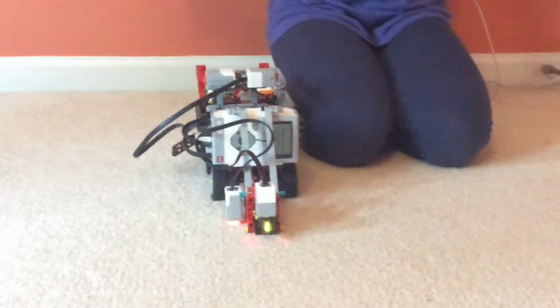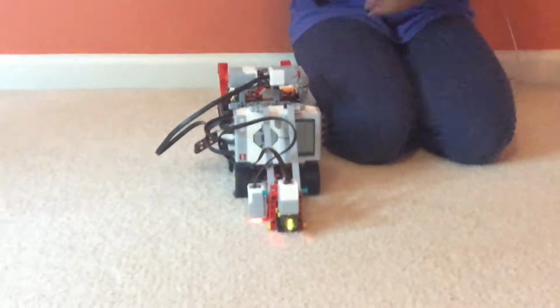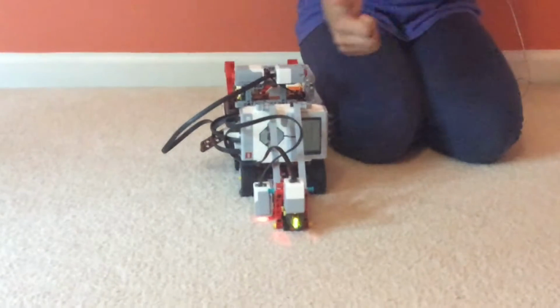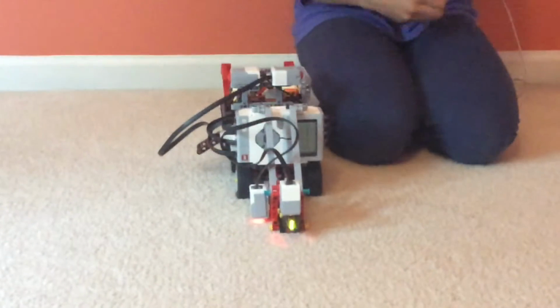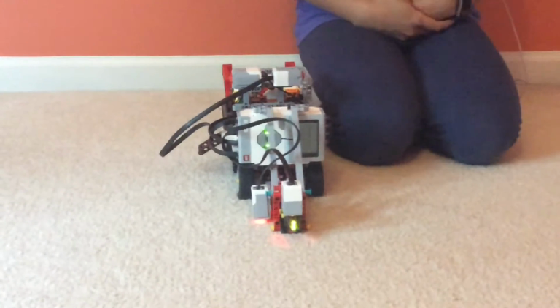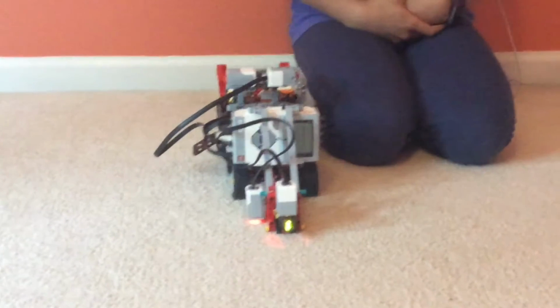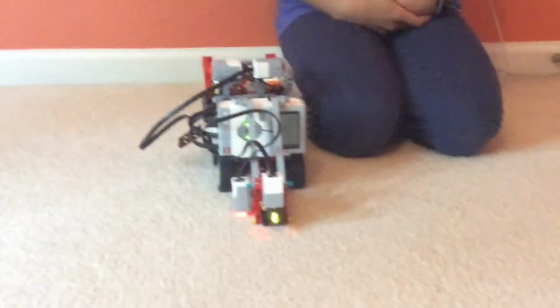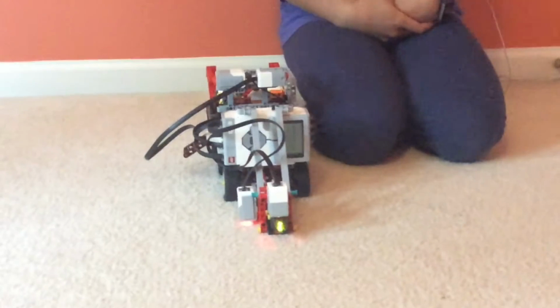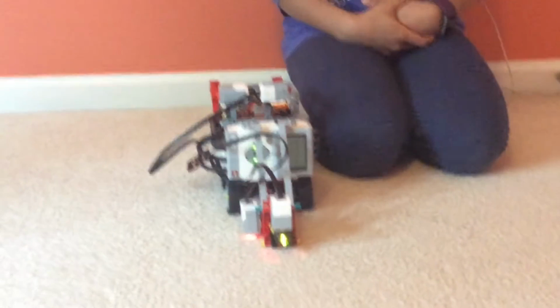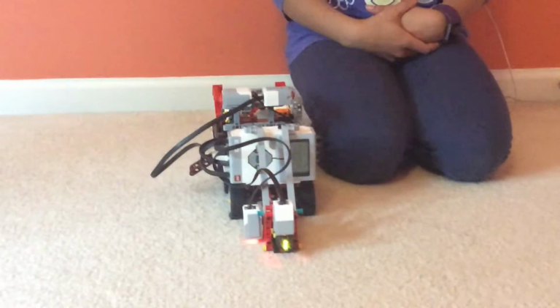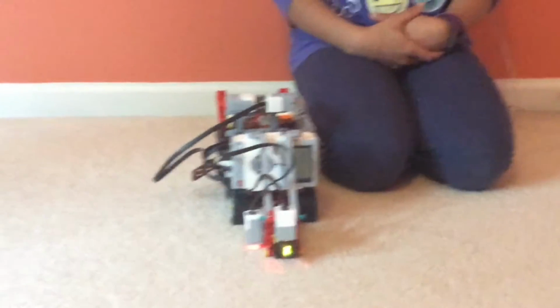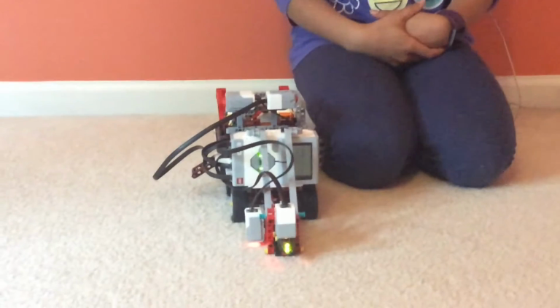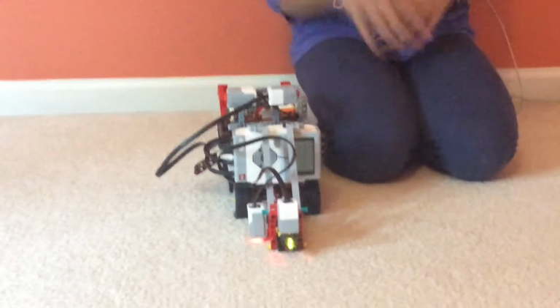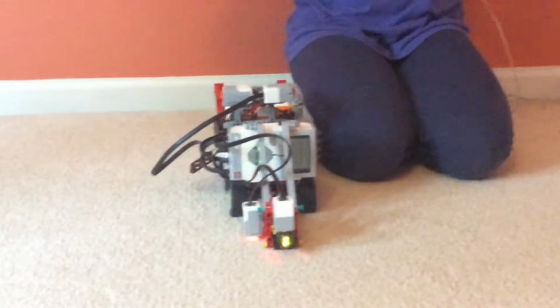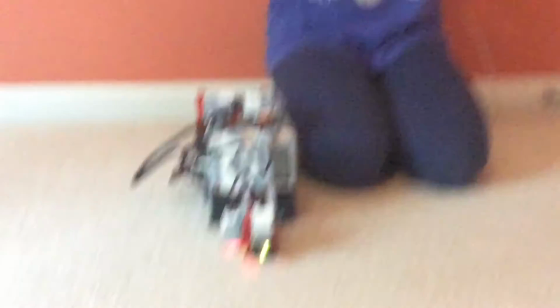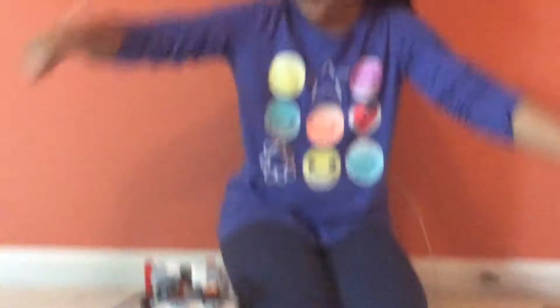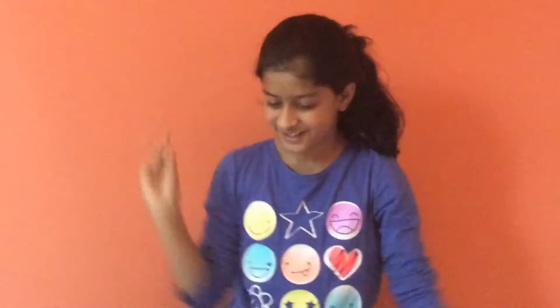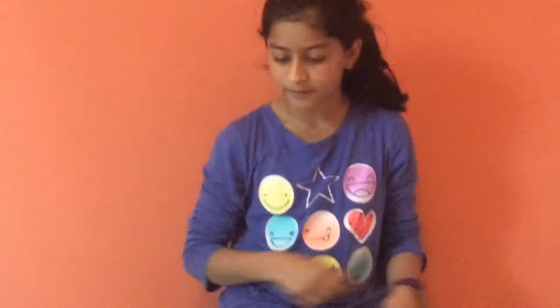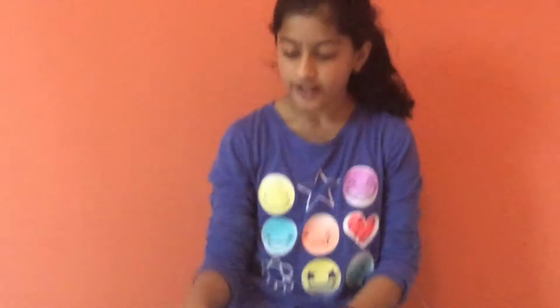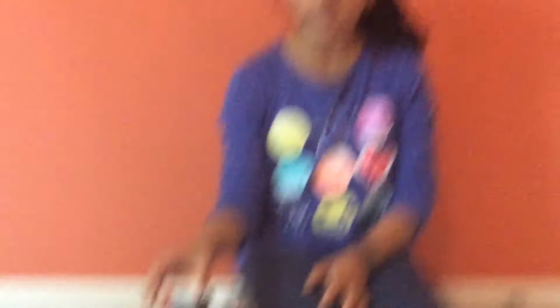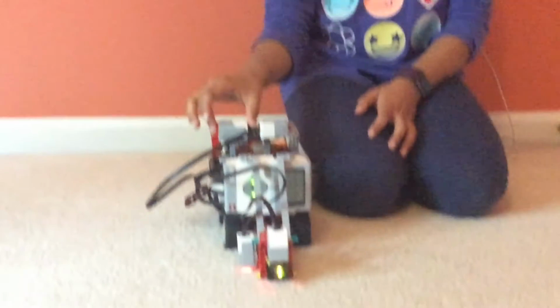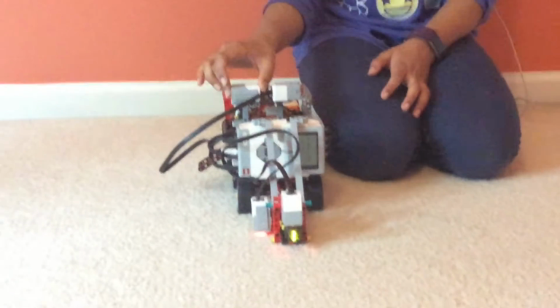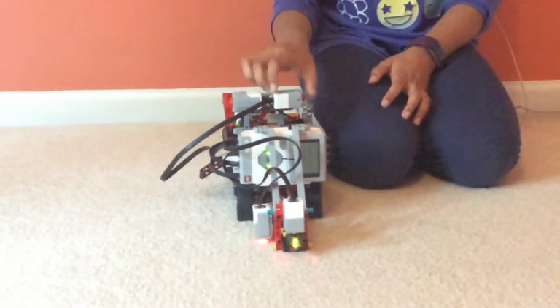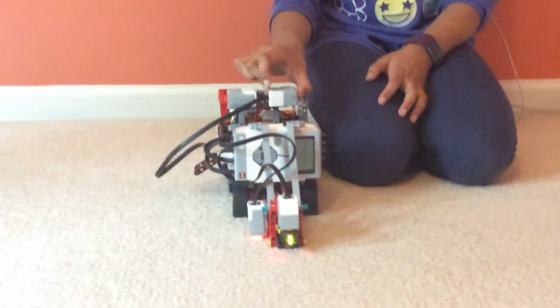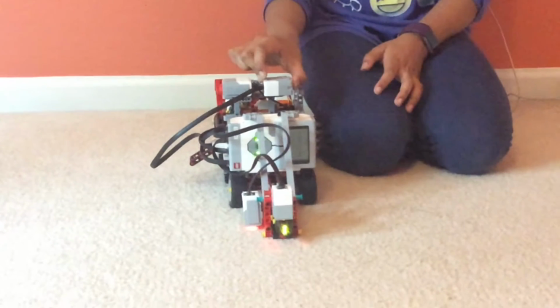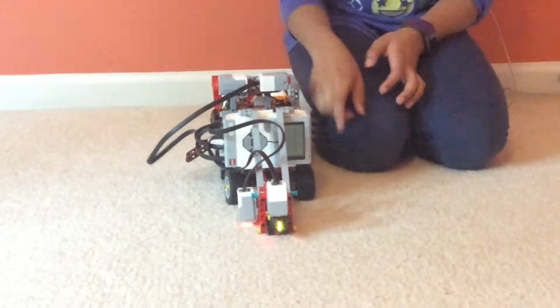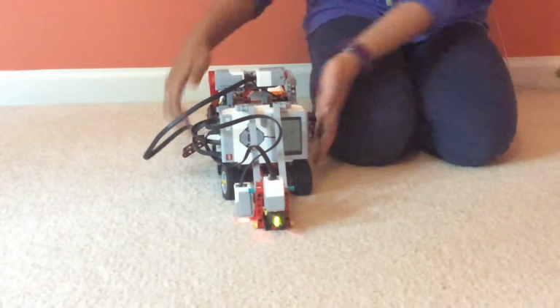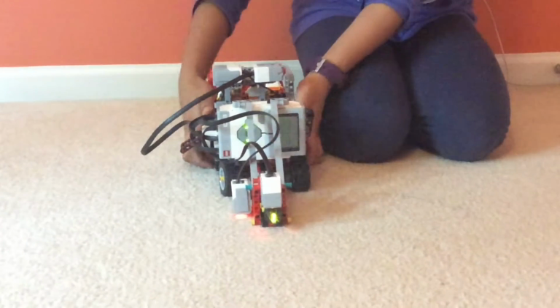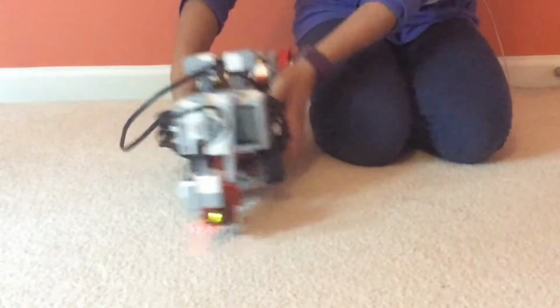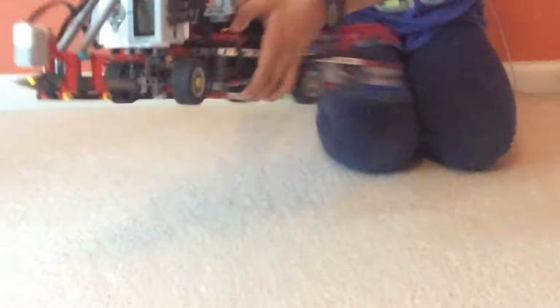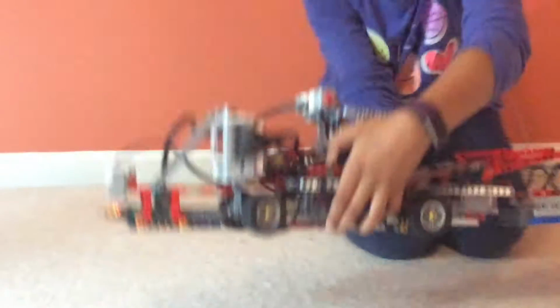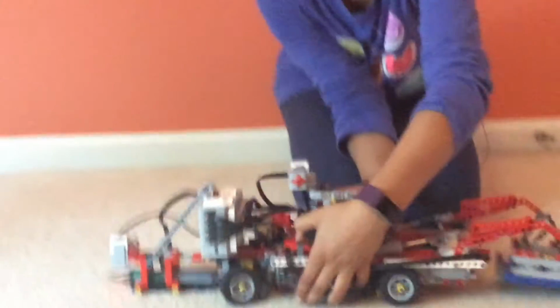My second question is, you said it moves back — how is it supposed to steer? Good question. In the beginning of the video, you saw me playing with this, and if I'm going to turn this around...